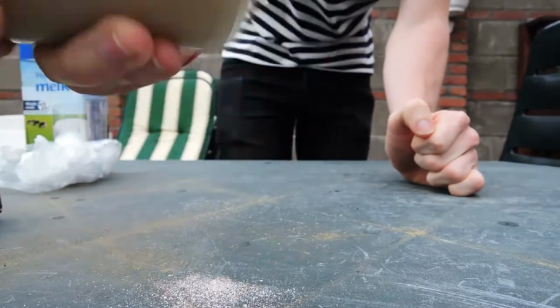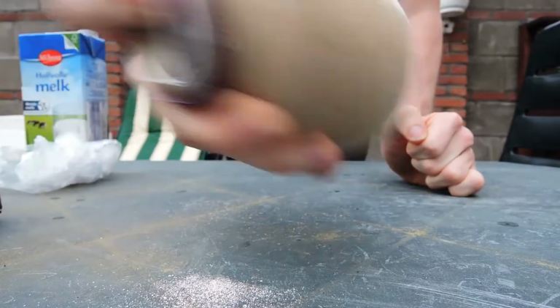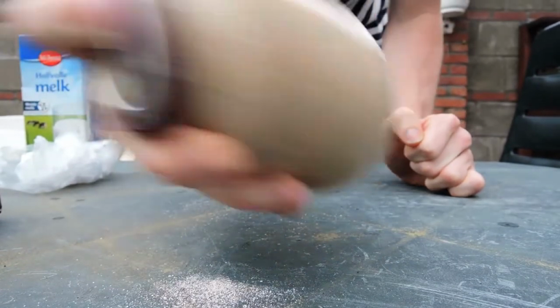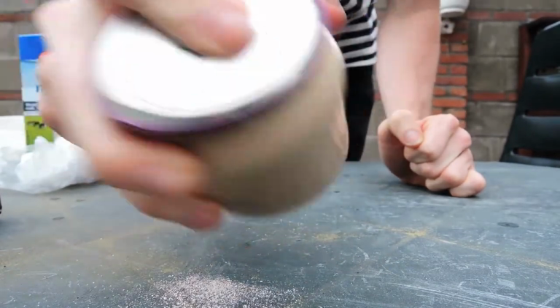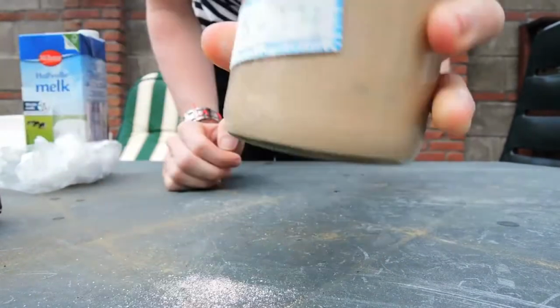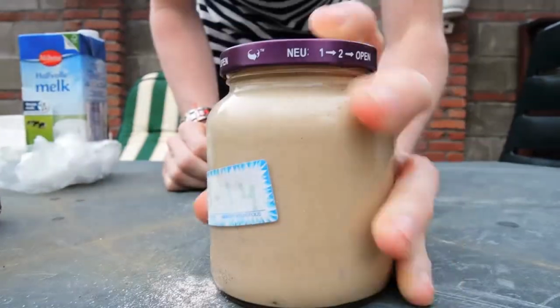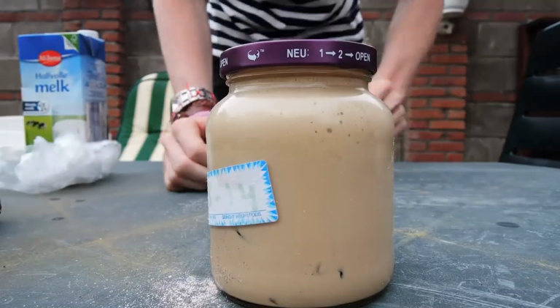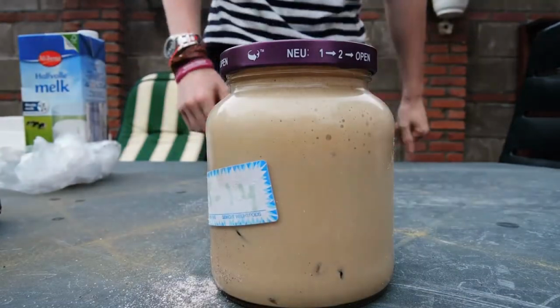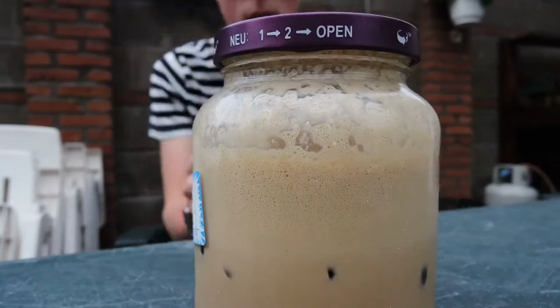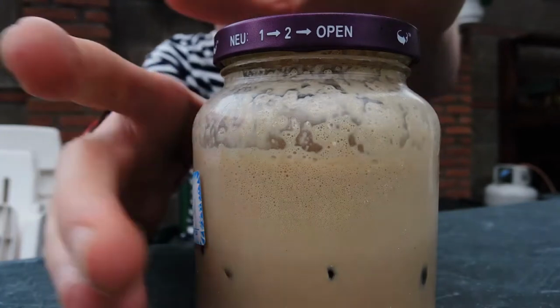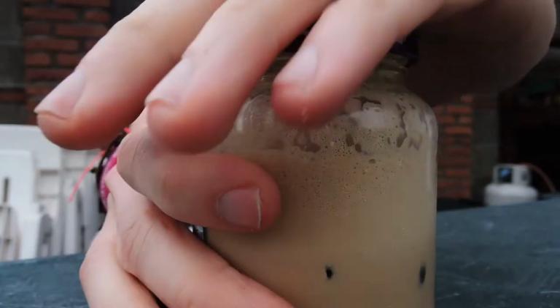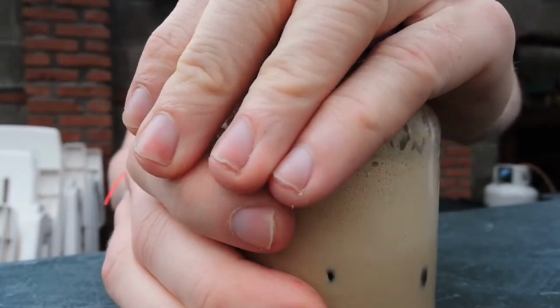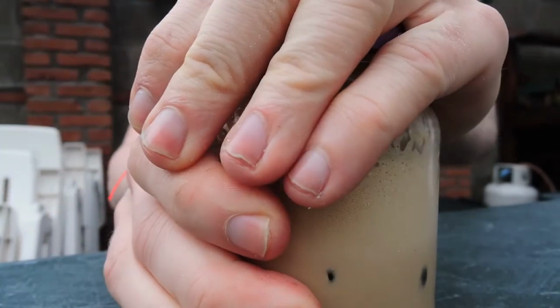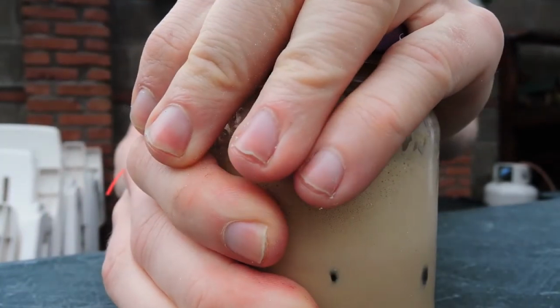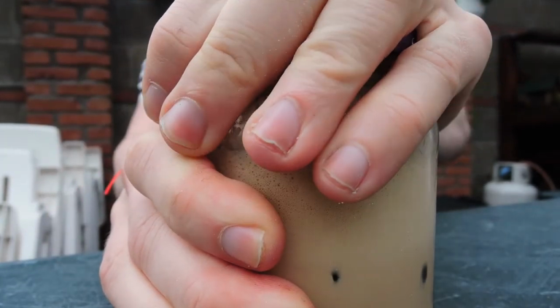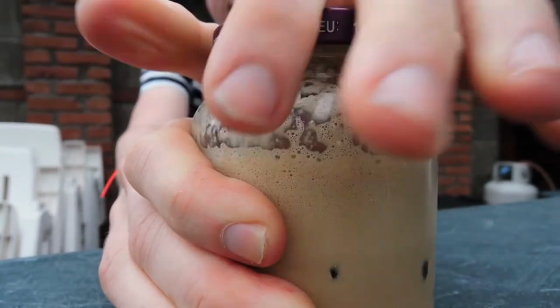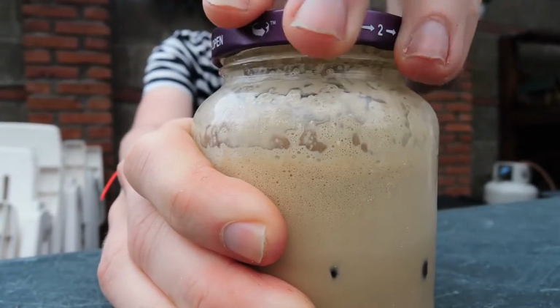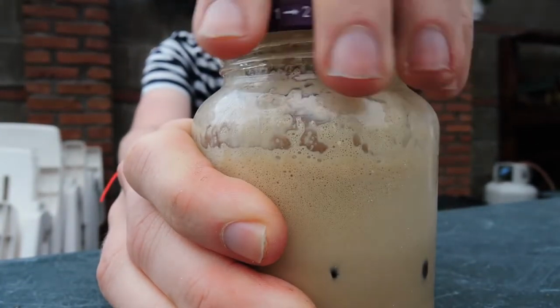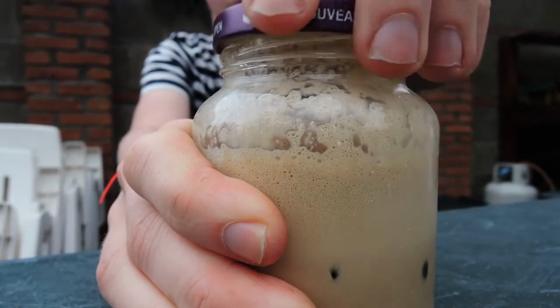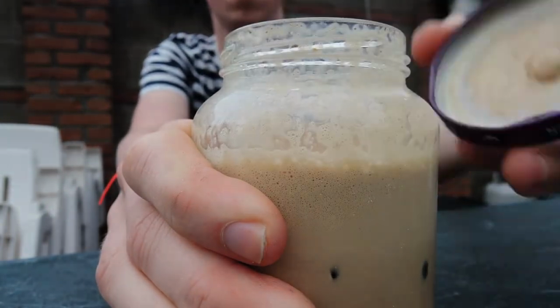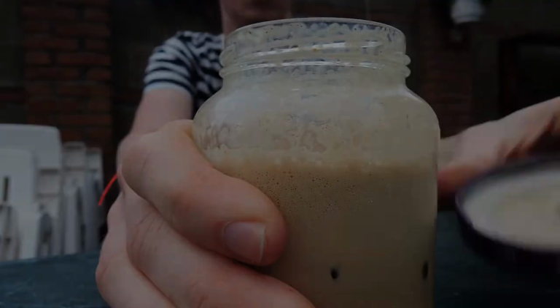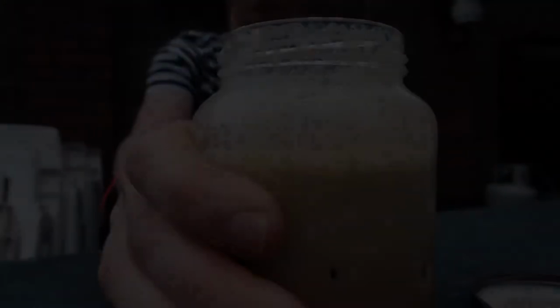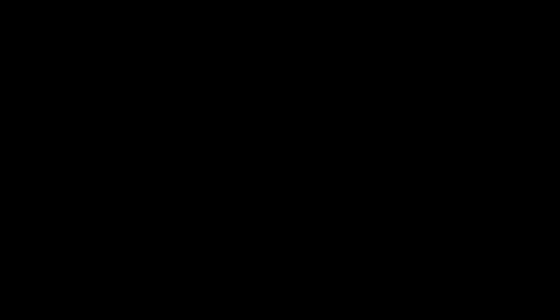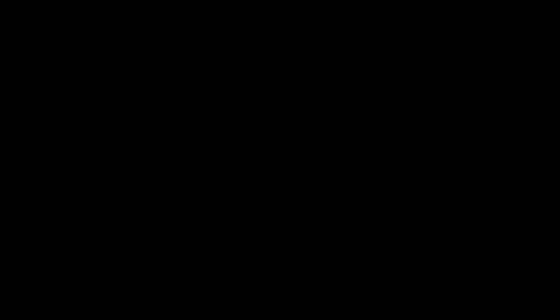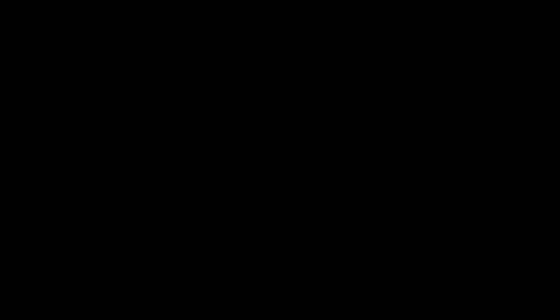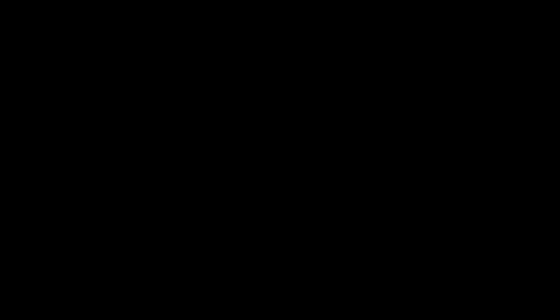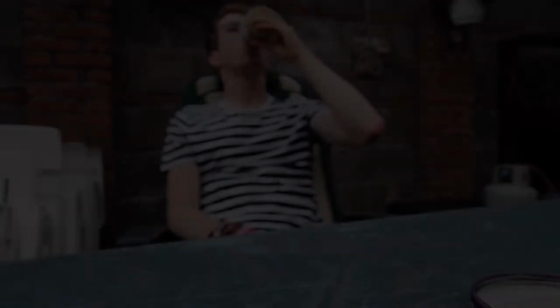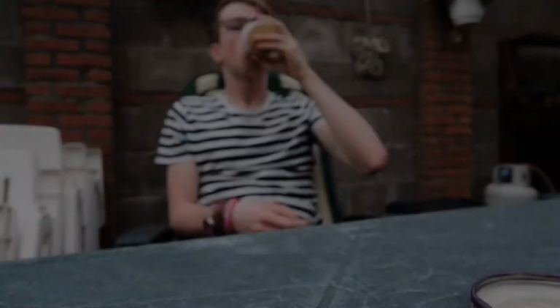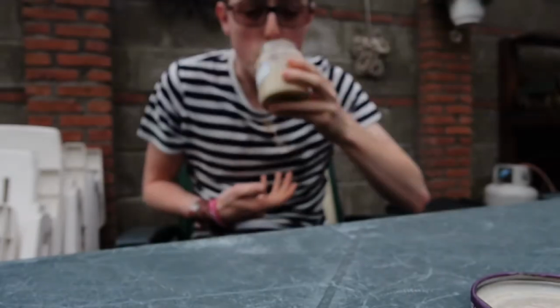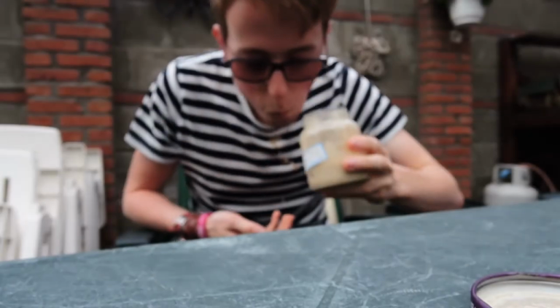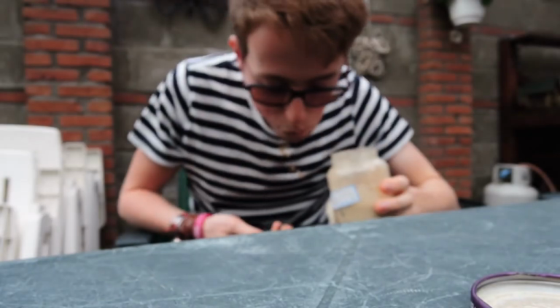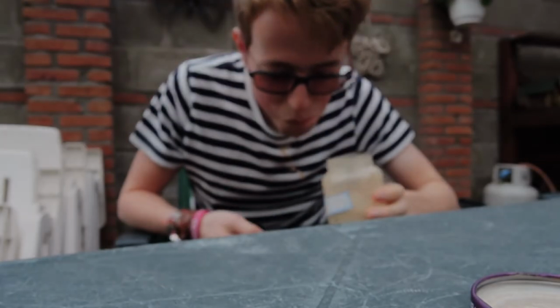But after that, you're done. Now open that jar and start enjoying your own self-made iced coffee in a jar. But don't spill it all over your clothes like I did.